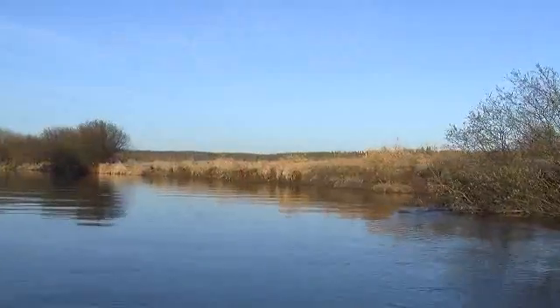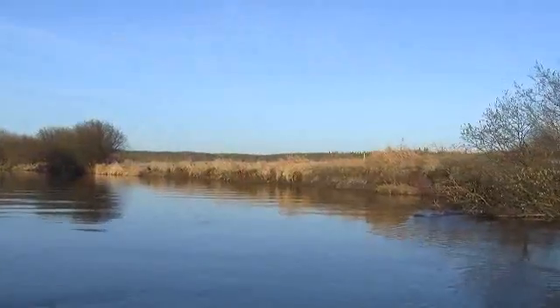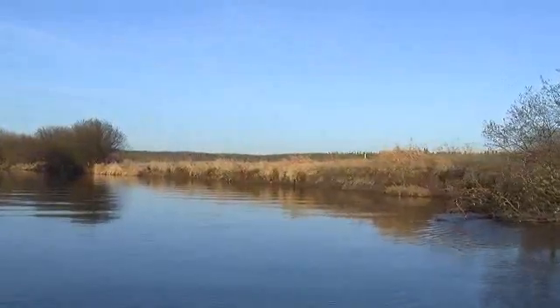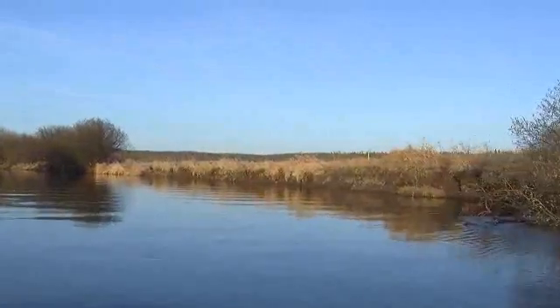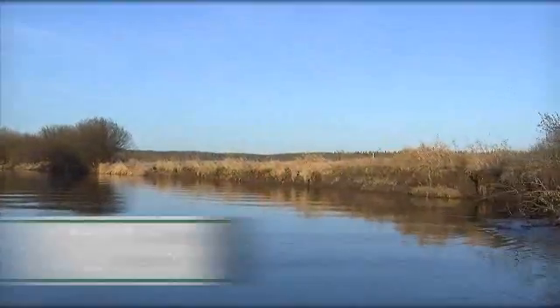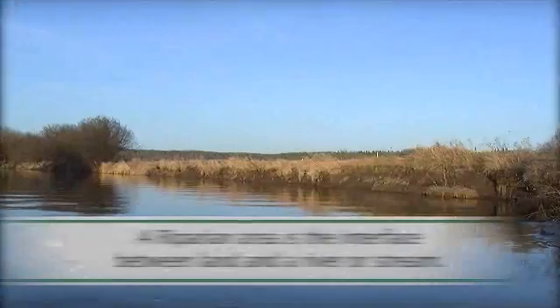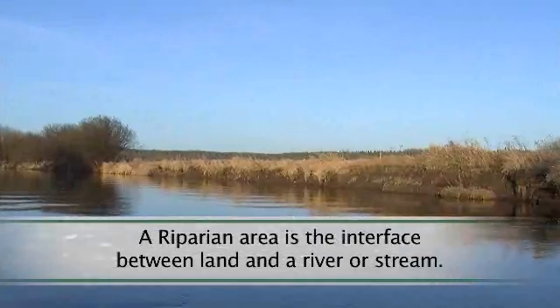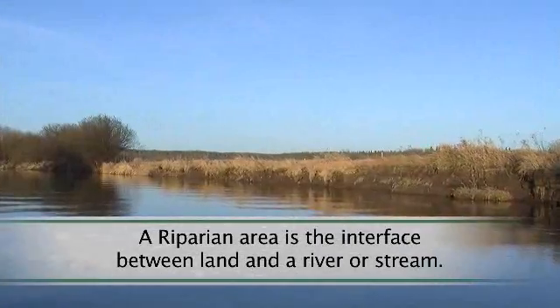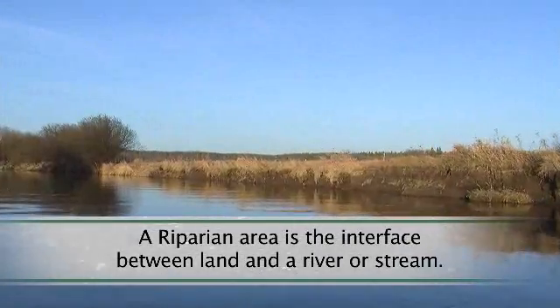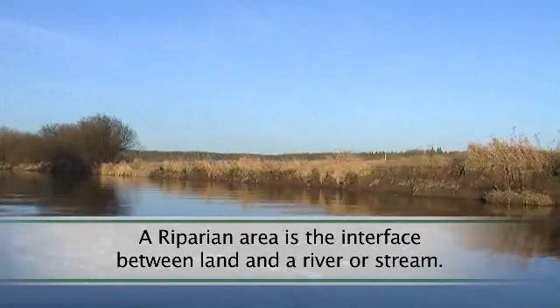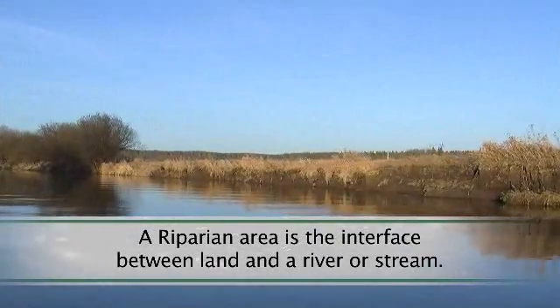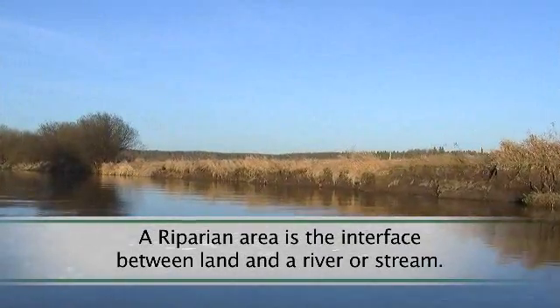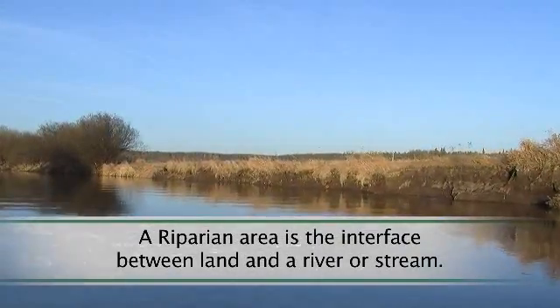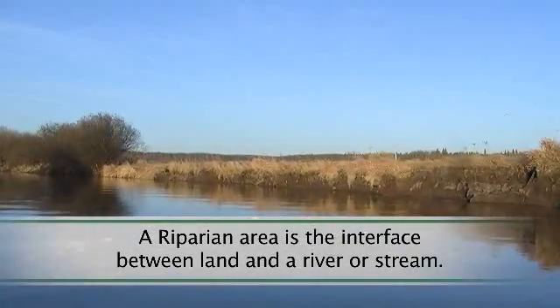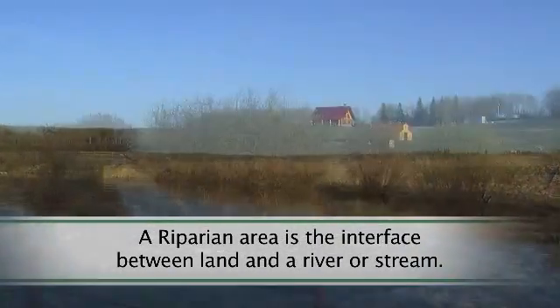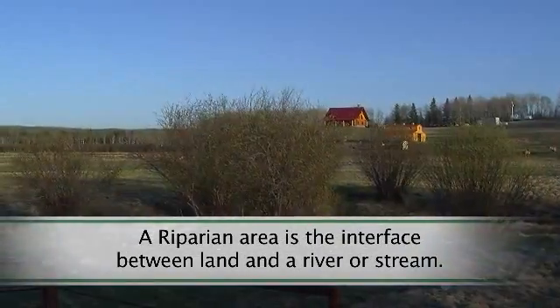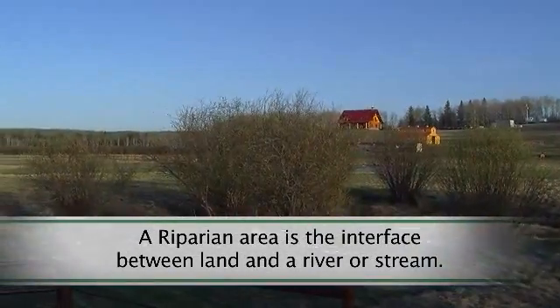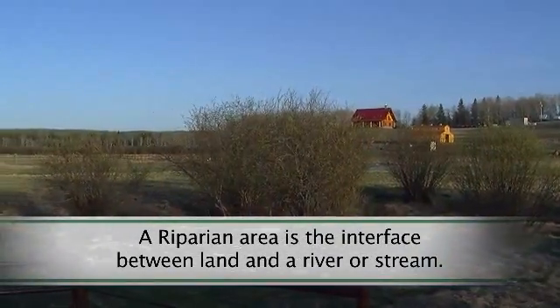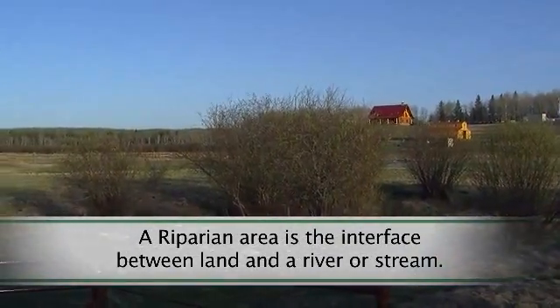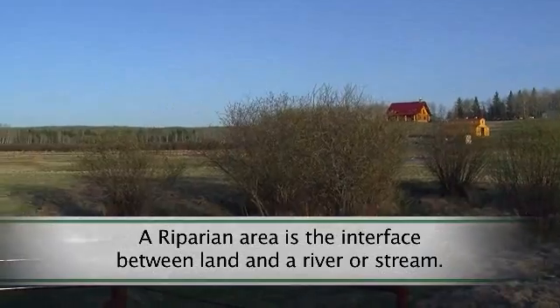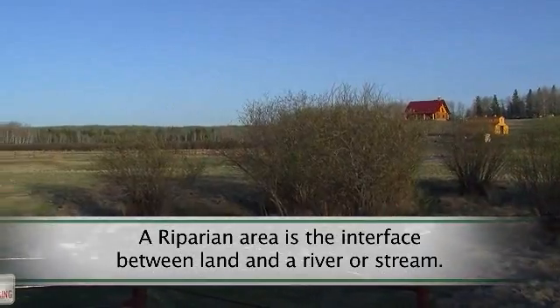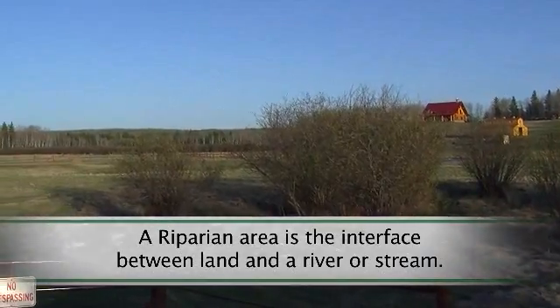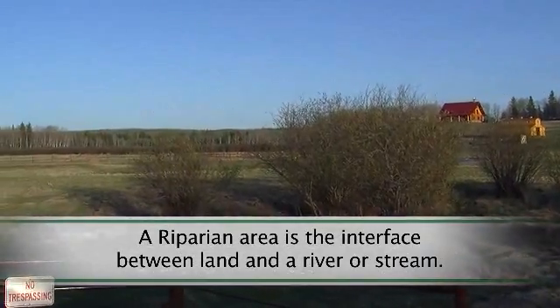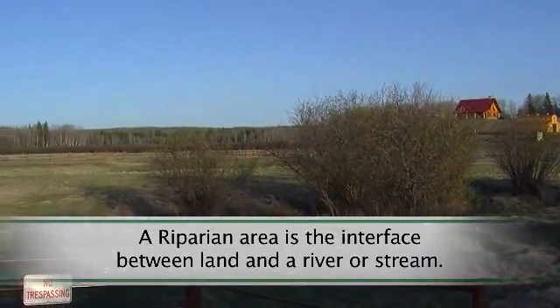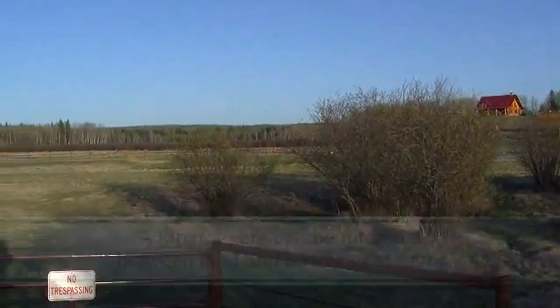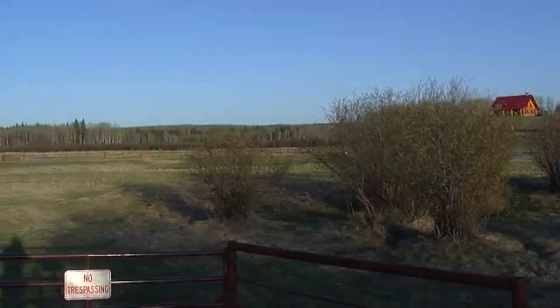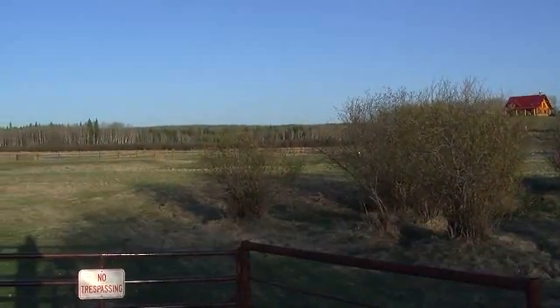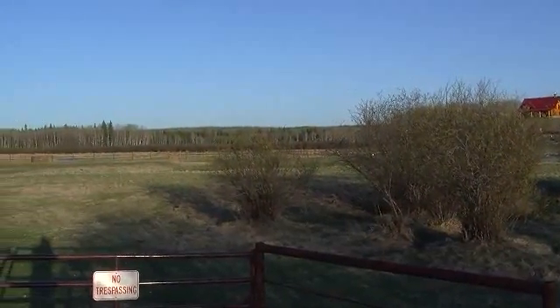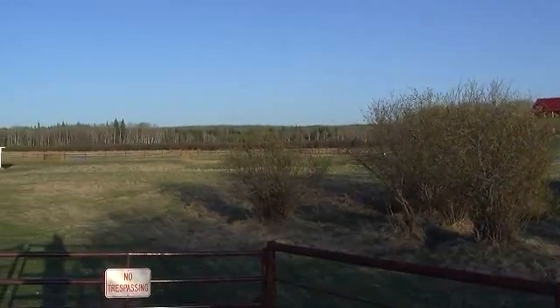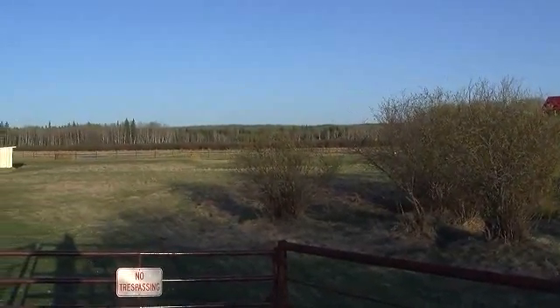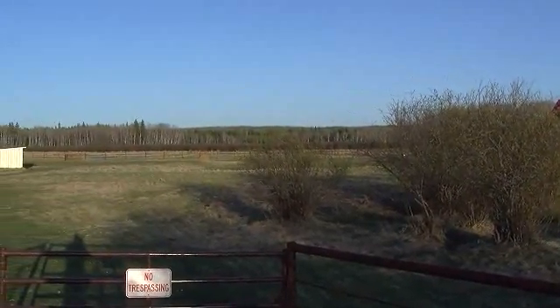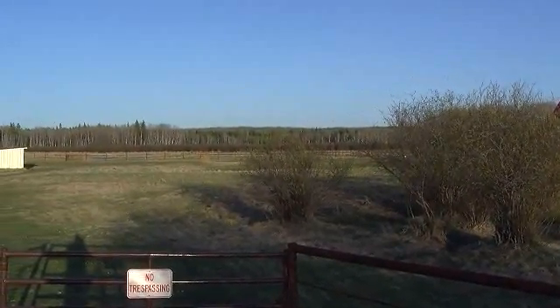It's been identified that the Owl River has some problems with its riparian areas. So we're working with landowners to try to enhance these areas and restore the riparian areas along the Owl River.